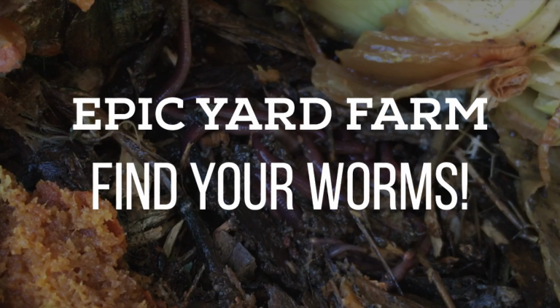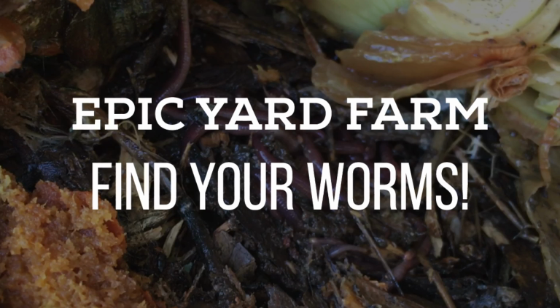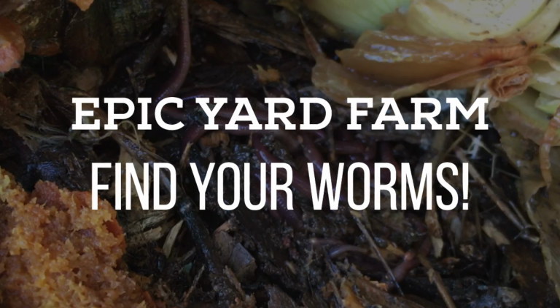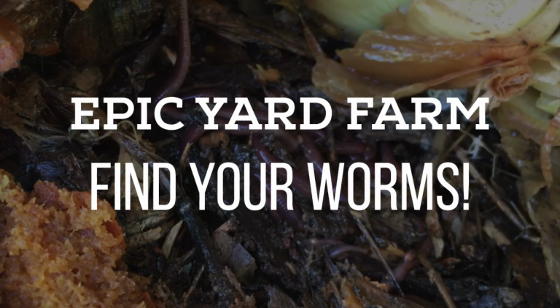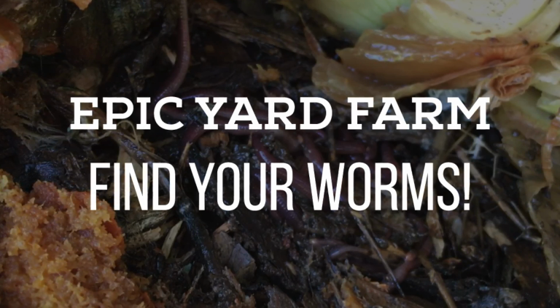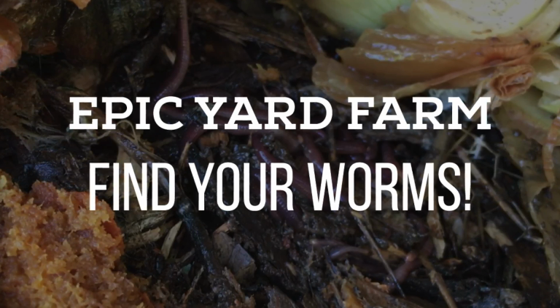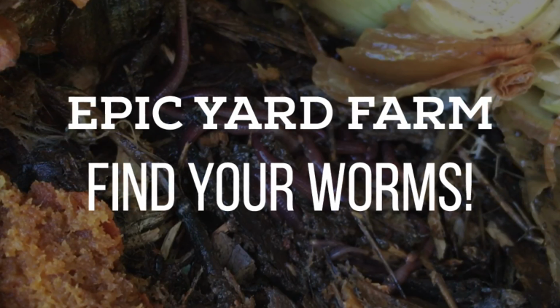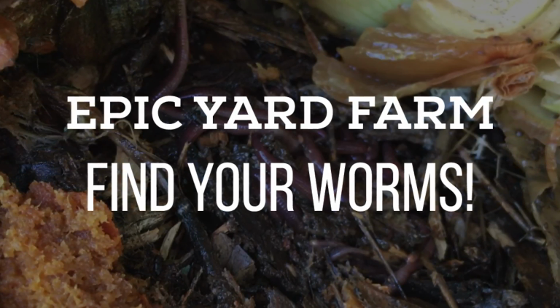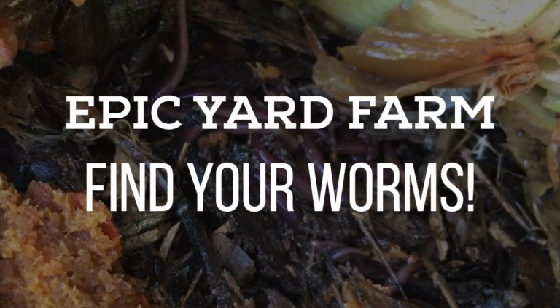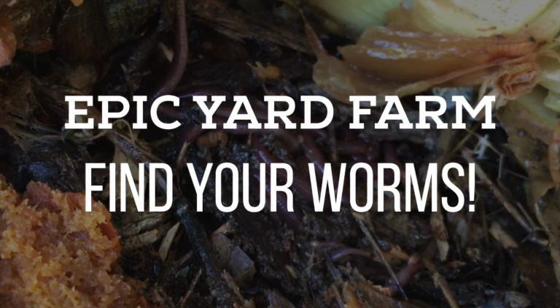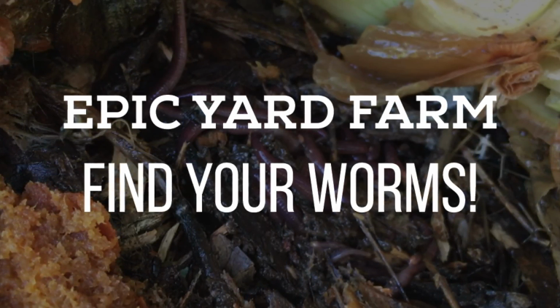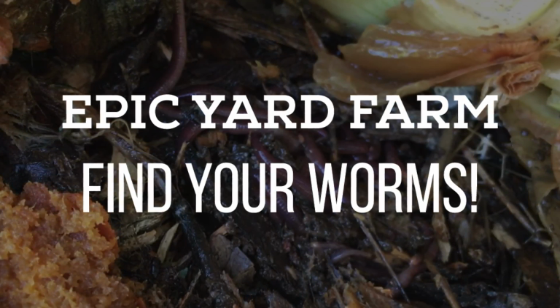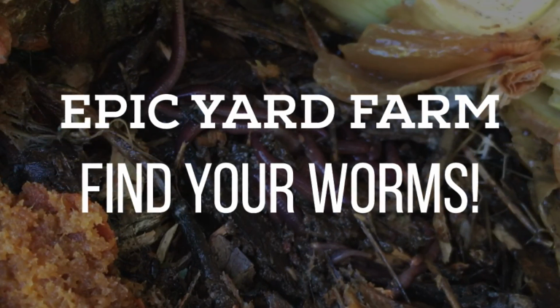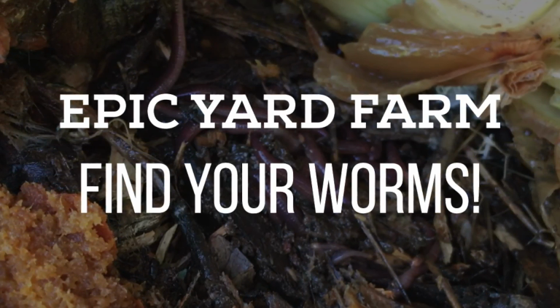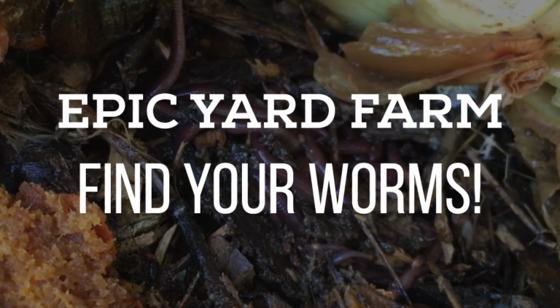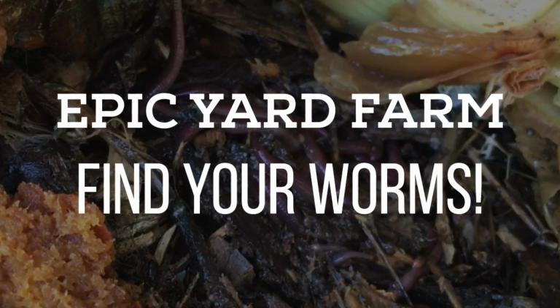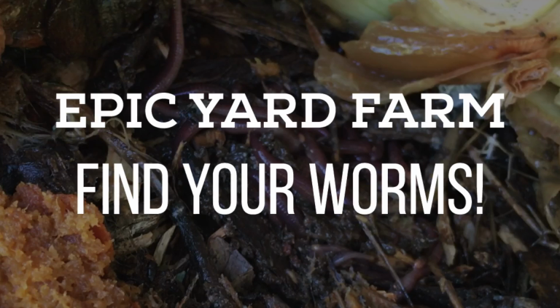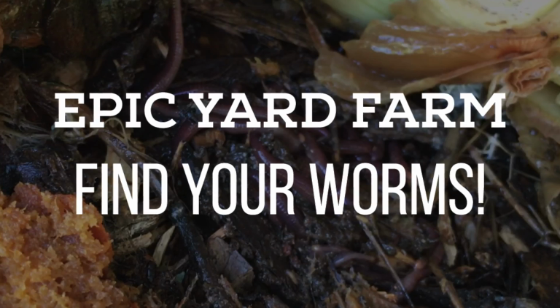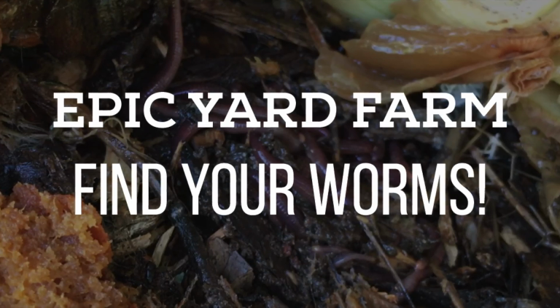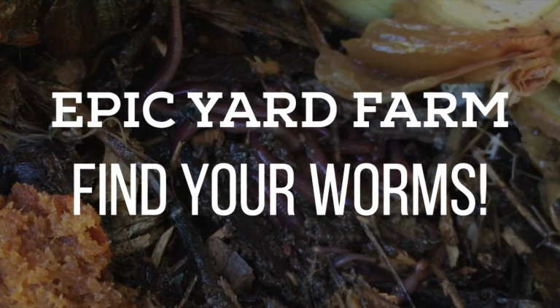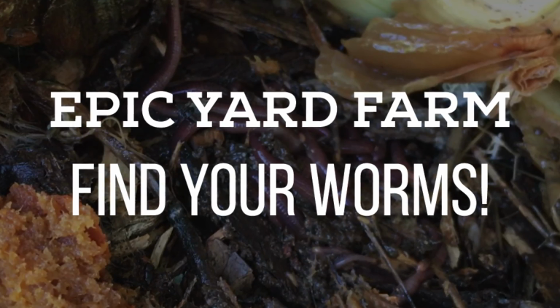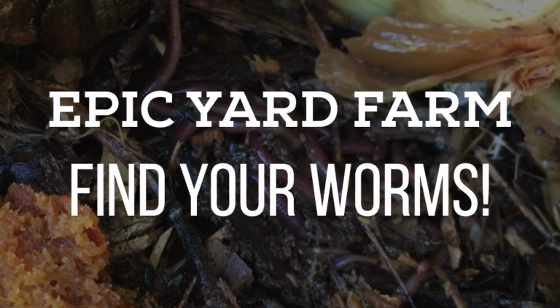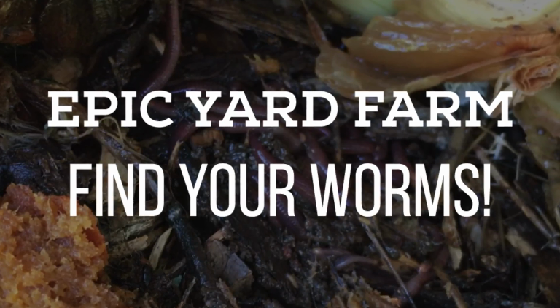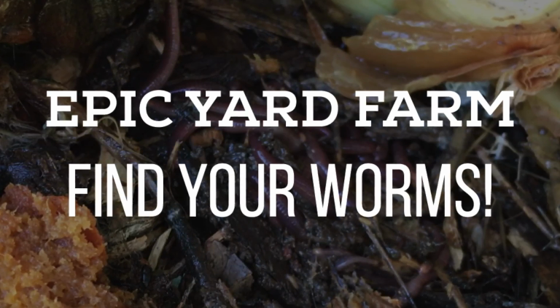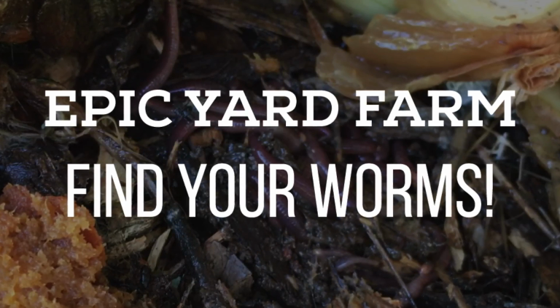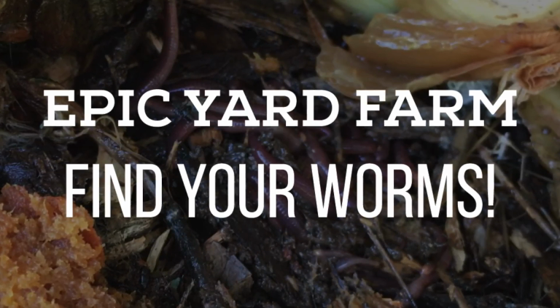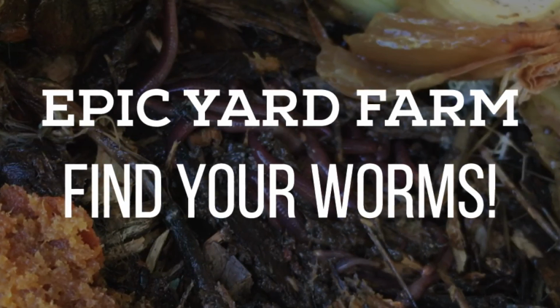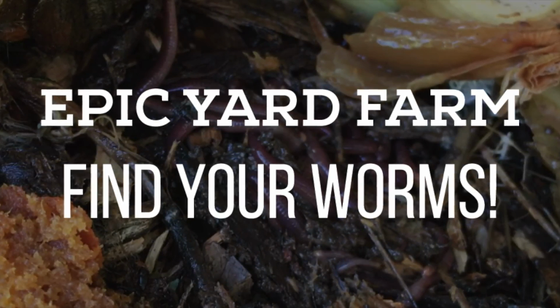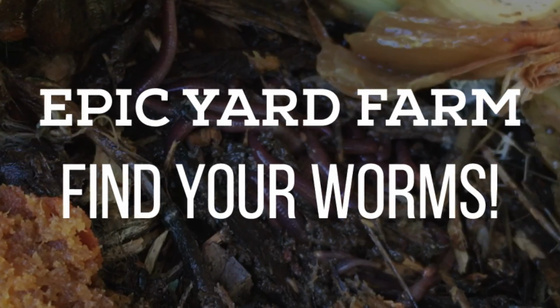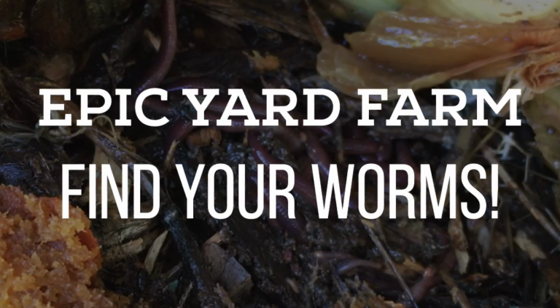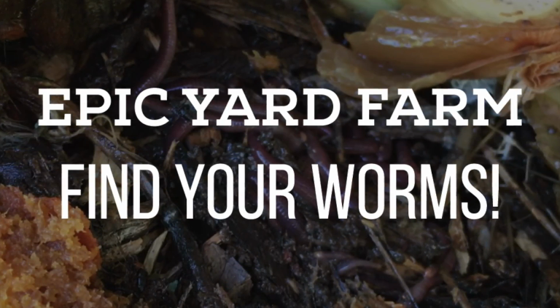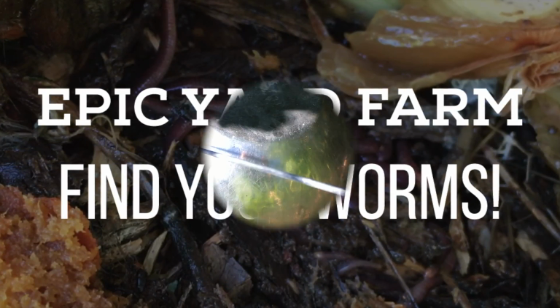Hello YouTube! Welcome to Epic Yard Farm. Today I want to share with you how you can attract earthworms by composting directly in your garden.